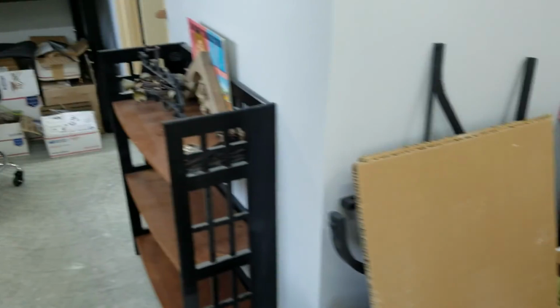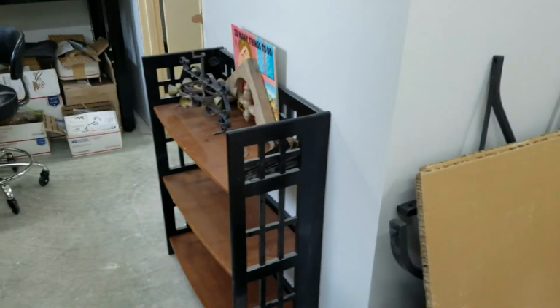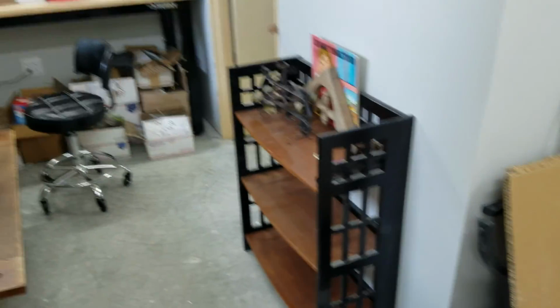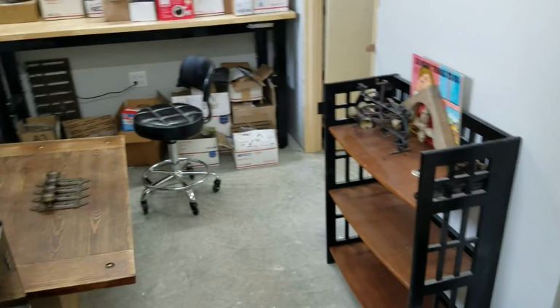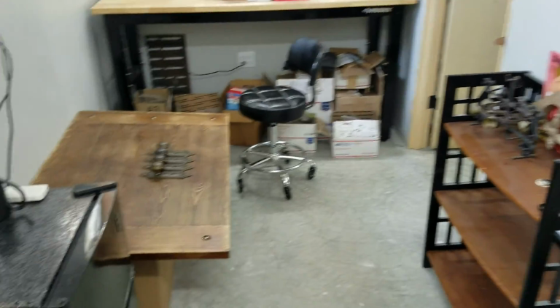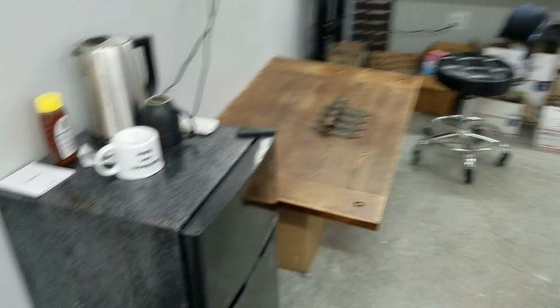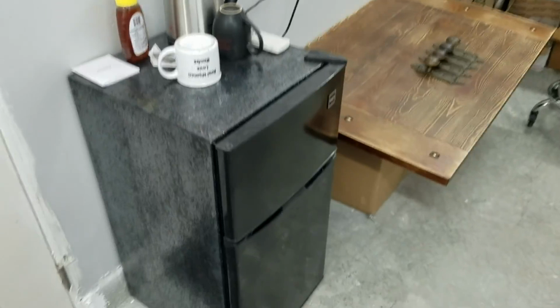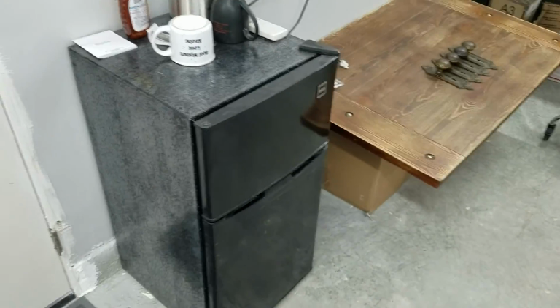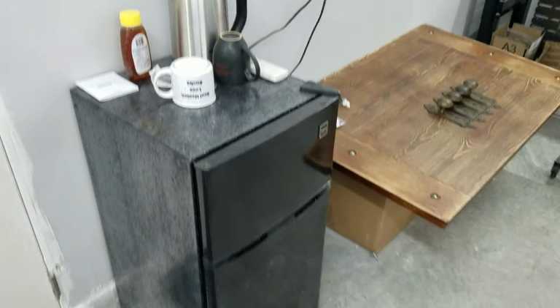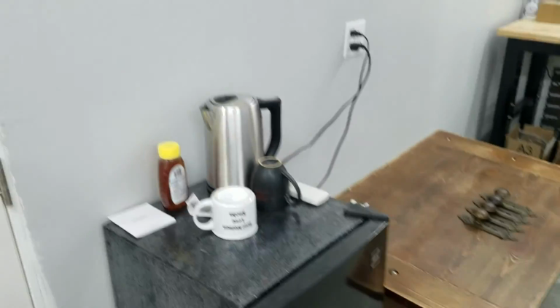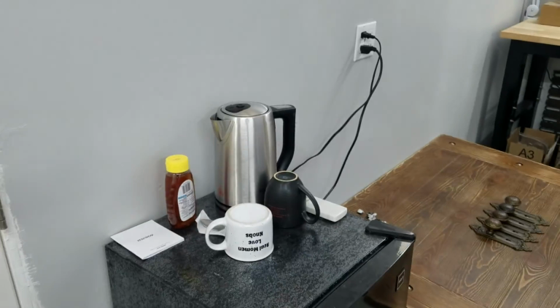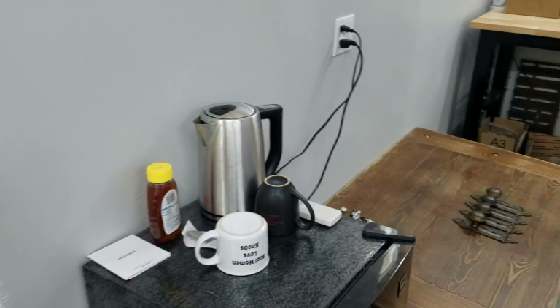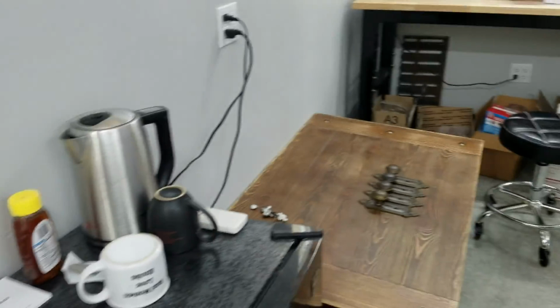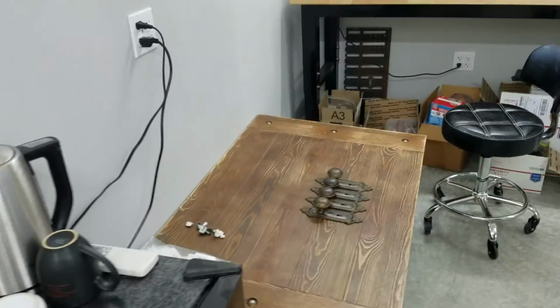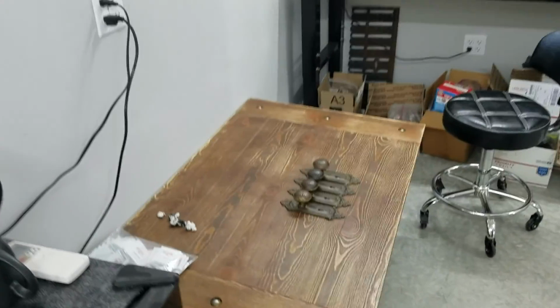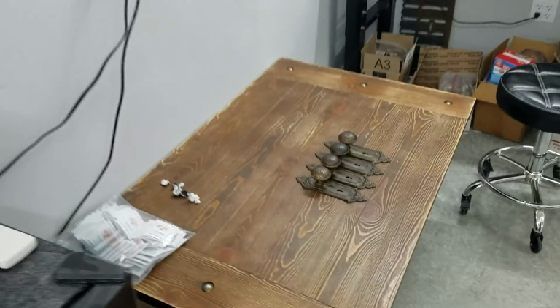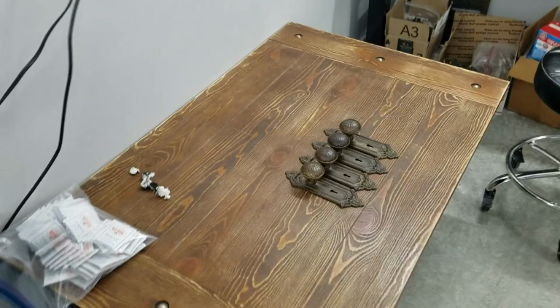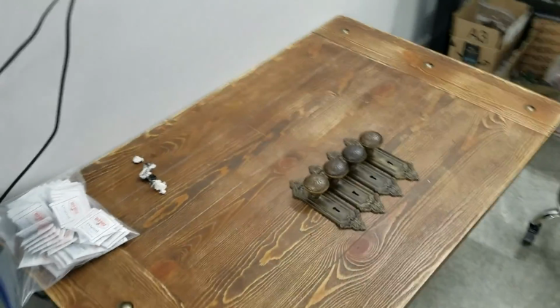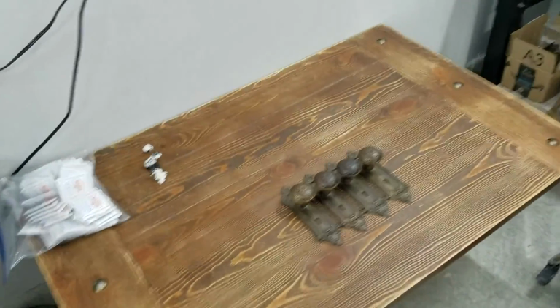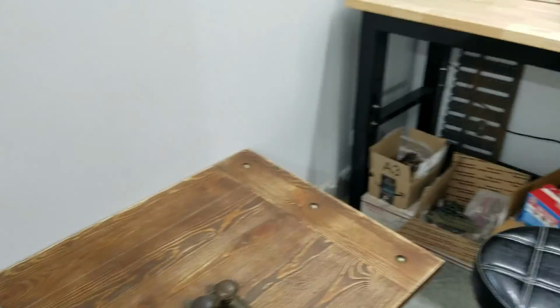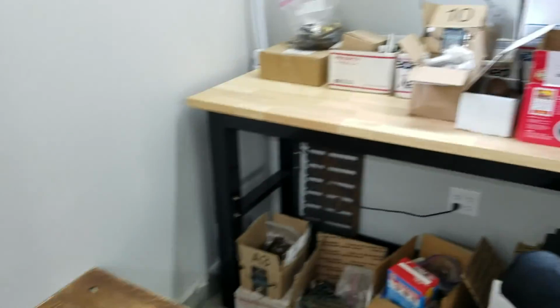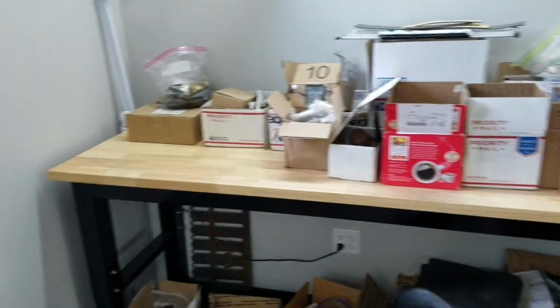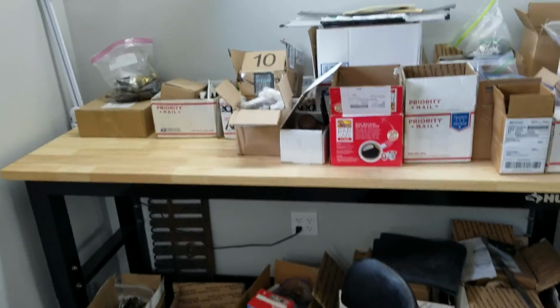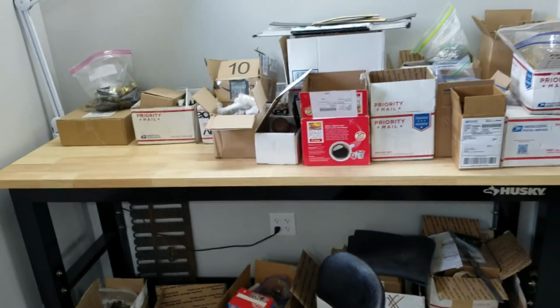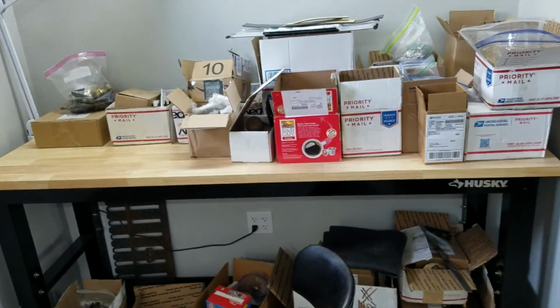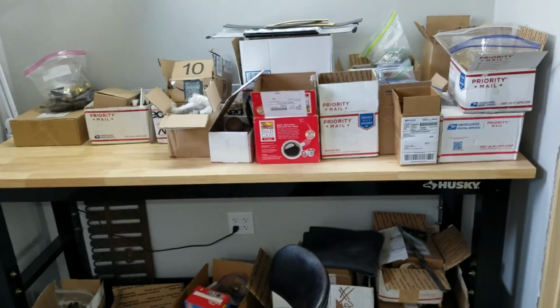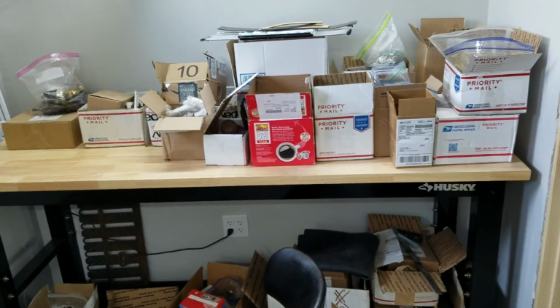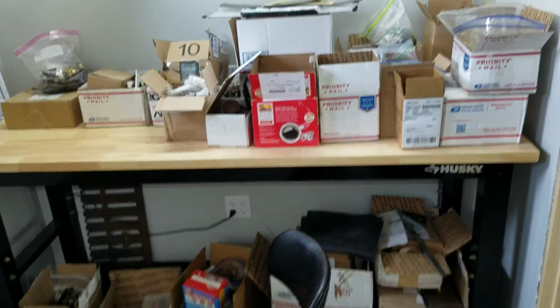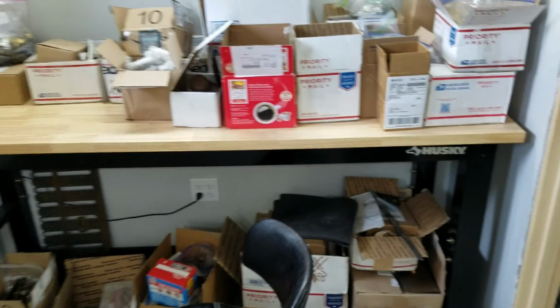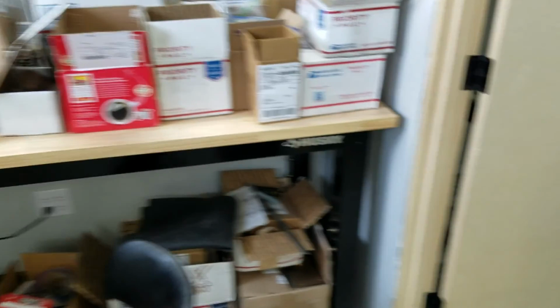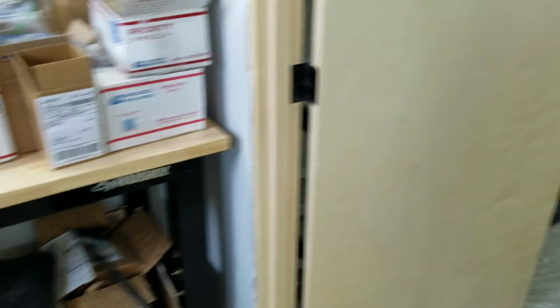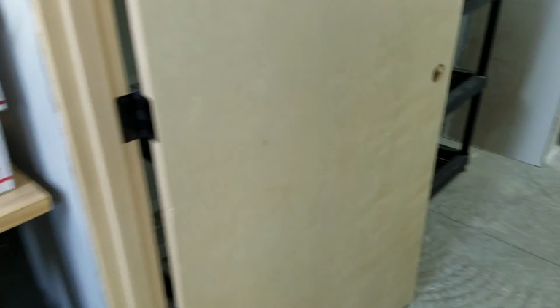Everything's a mess — we just moved in, so we're trying to sort everything out. Did get a refrigerator and a little teapot. And this is our photo table, which I've got to work on. This is our layout table, which is a disaster. But we're working on it.